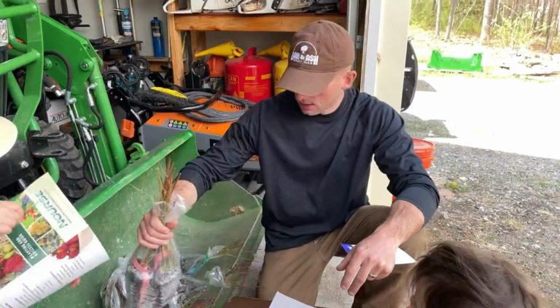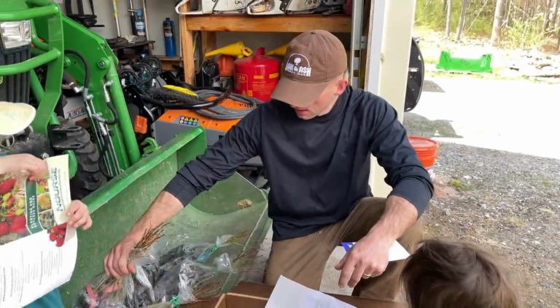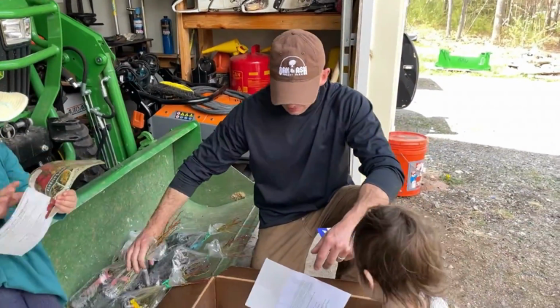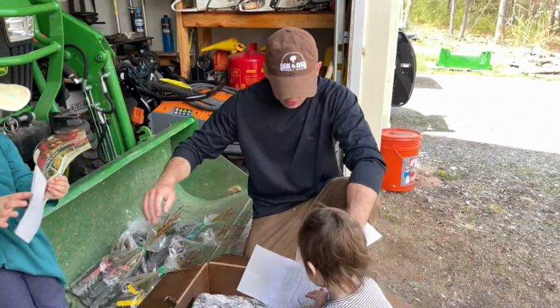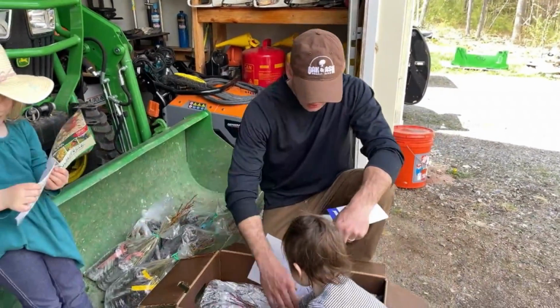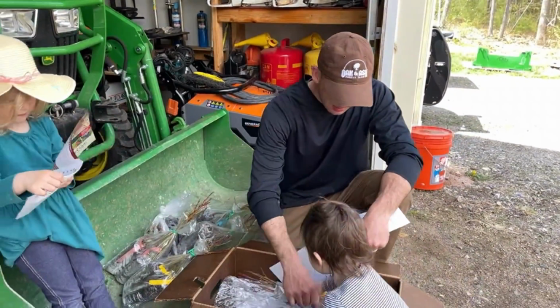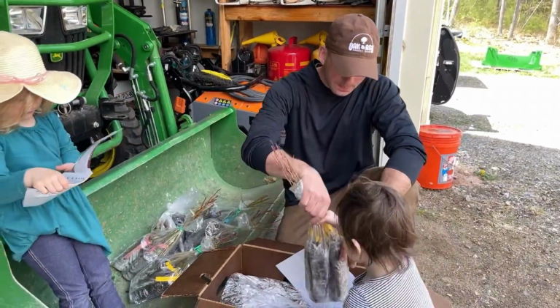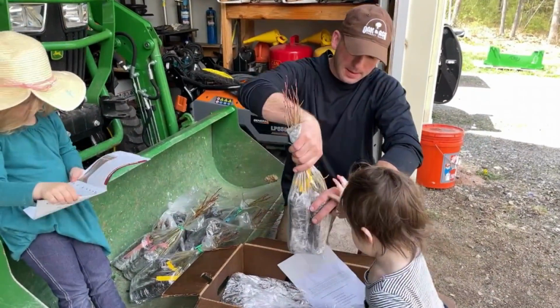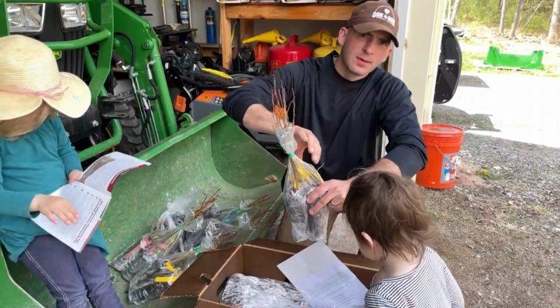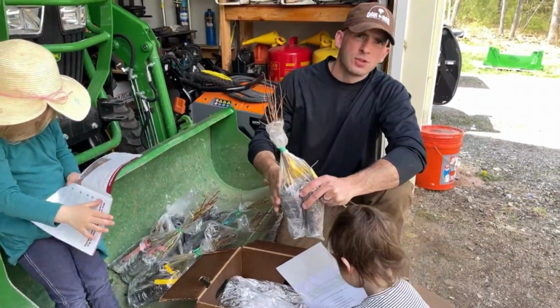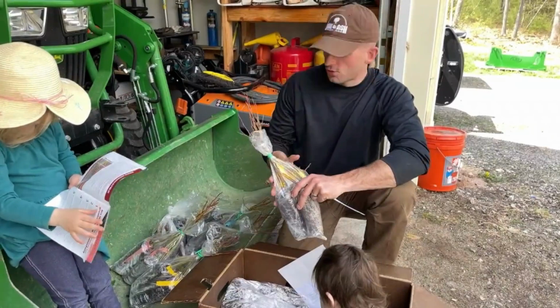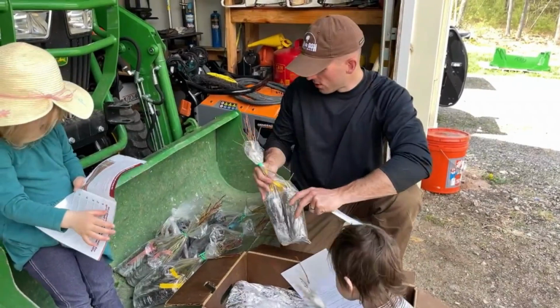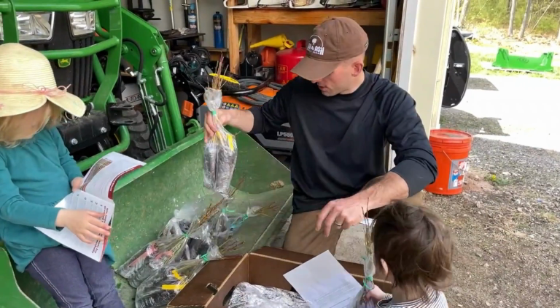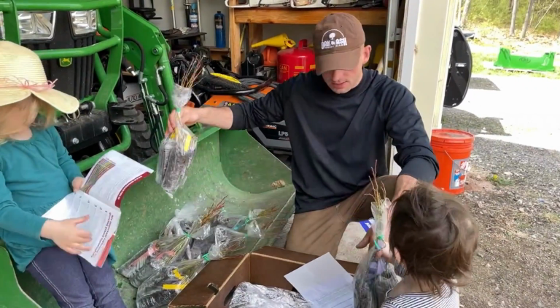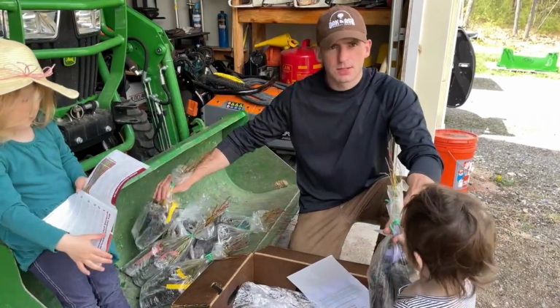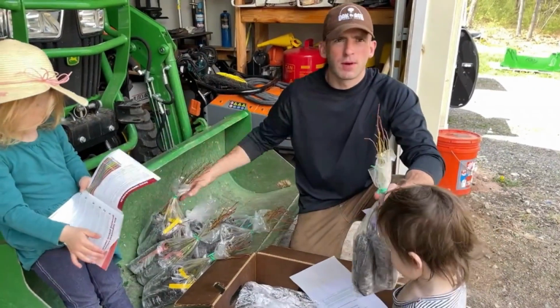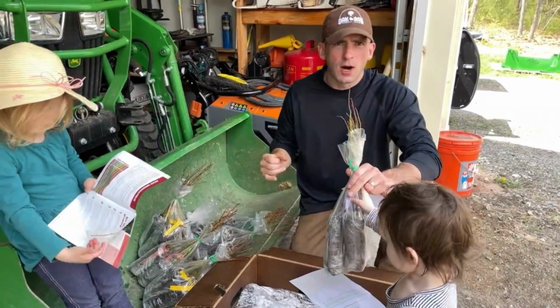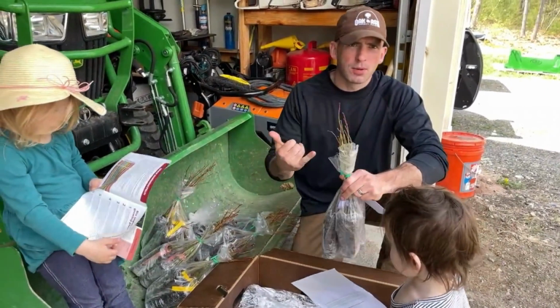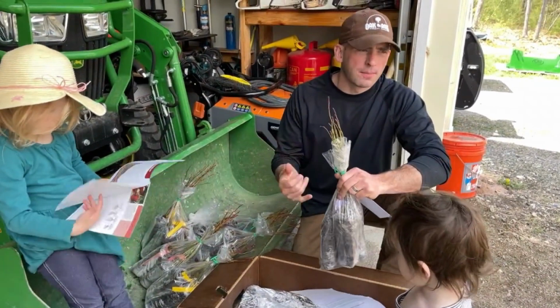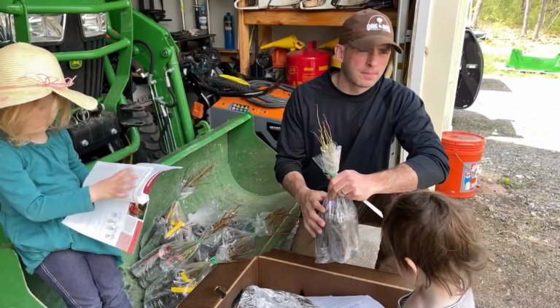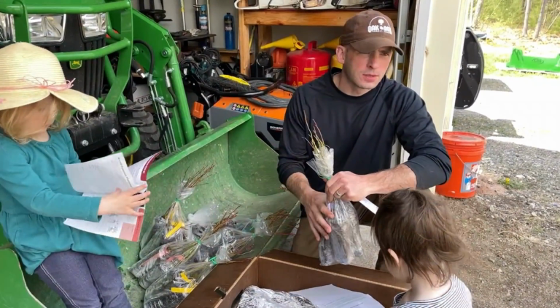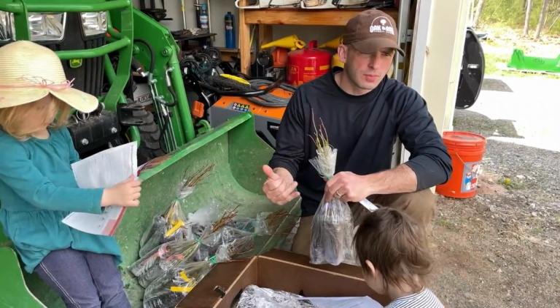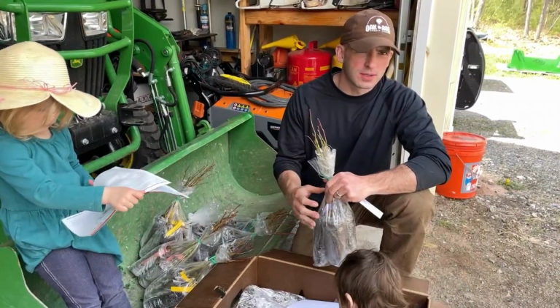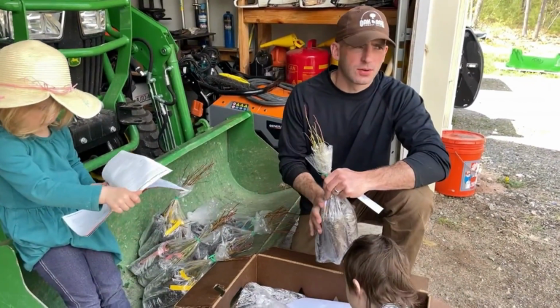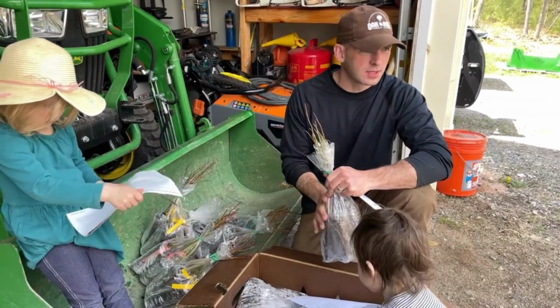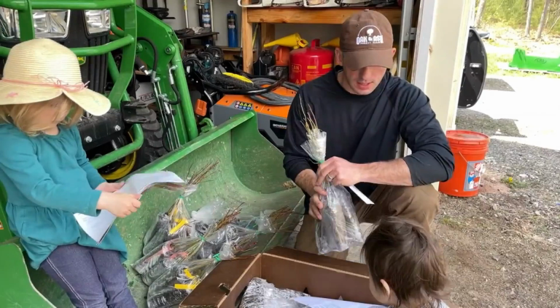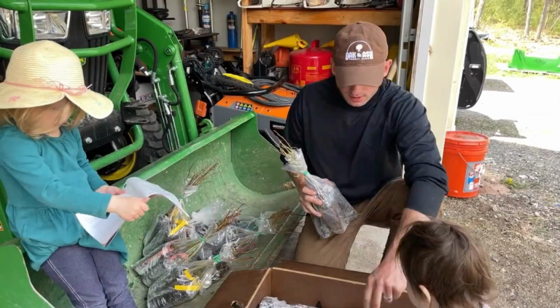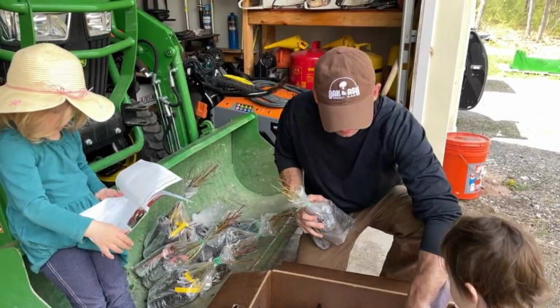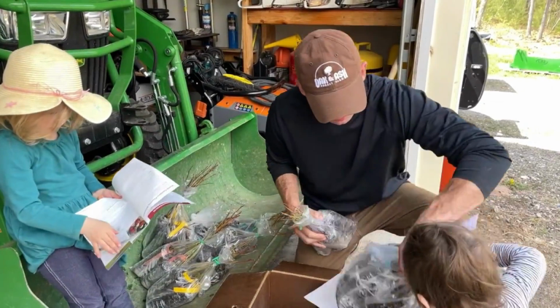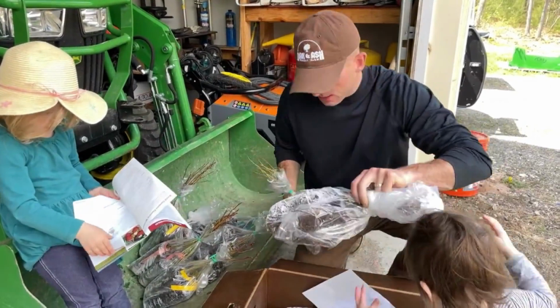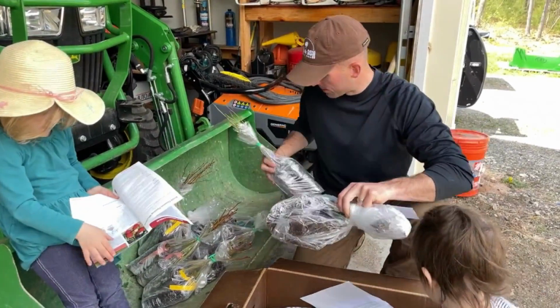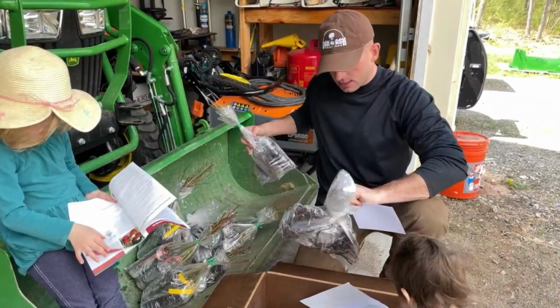I'm still waiting on two other tree orders with some hazelnuts, wild plum, and Juneberries — all those things. But we got all the pears and apples in the other day.